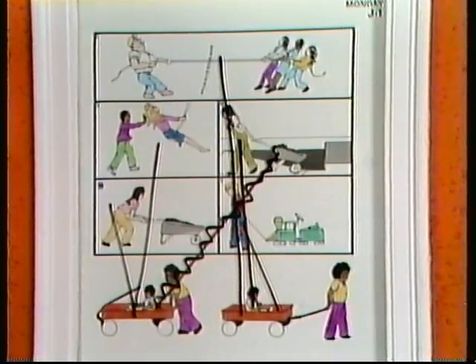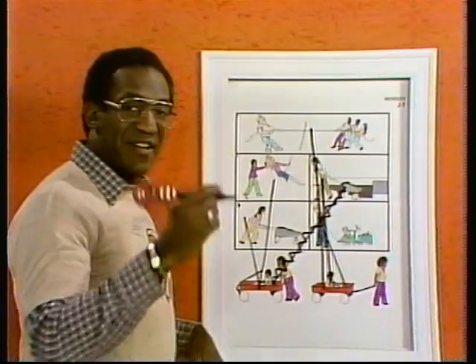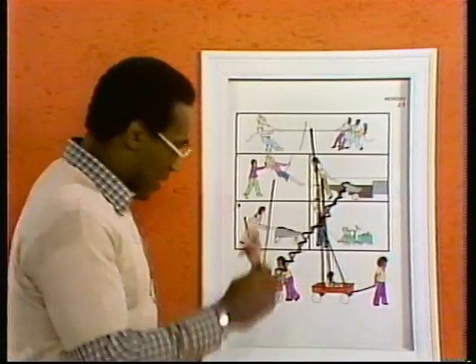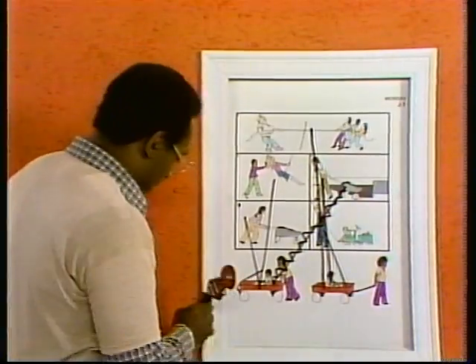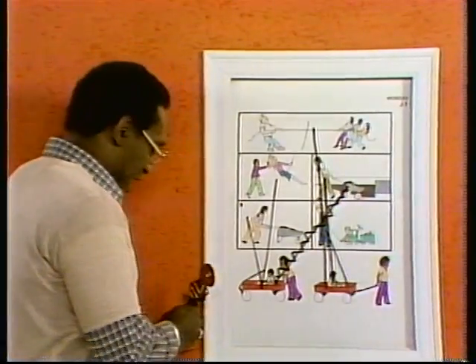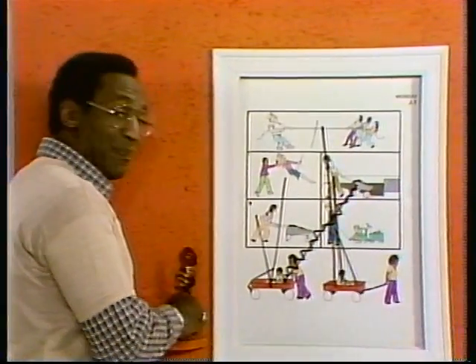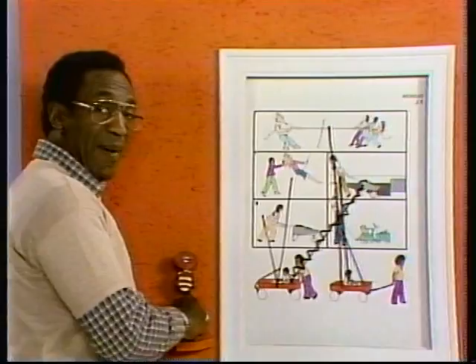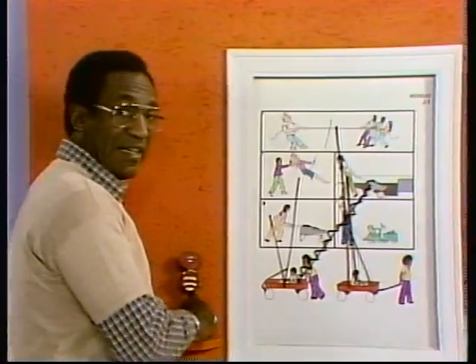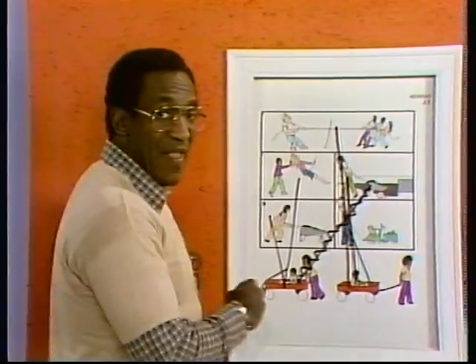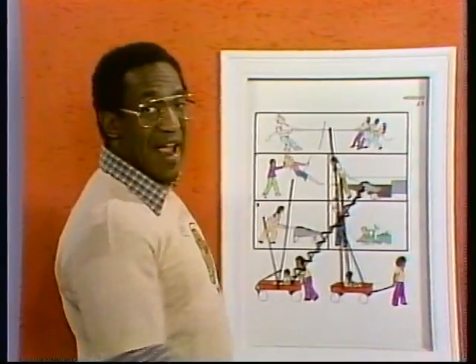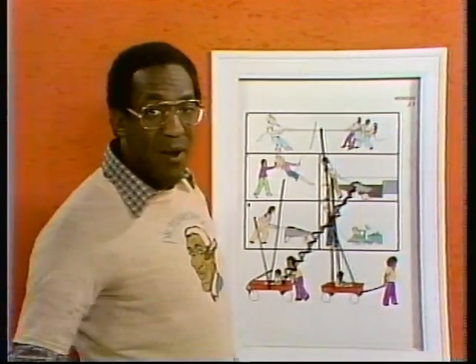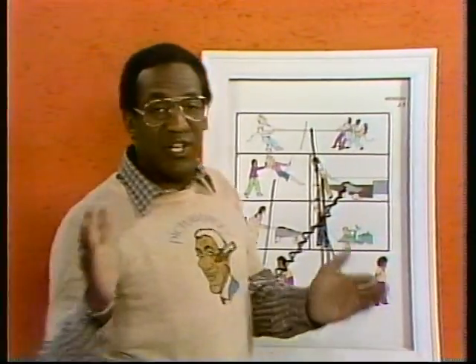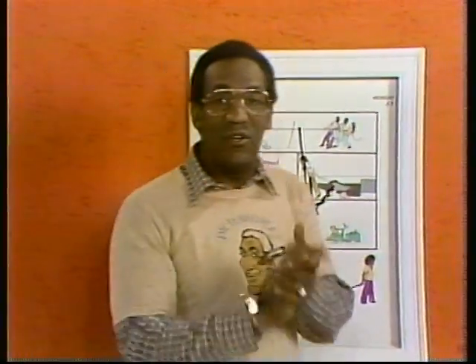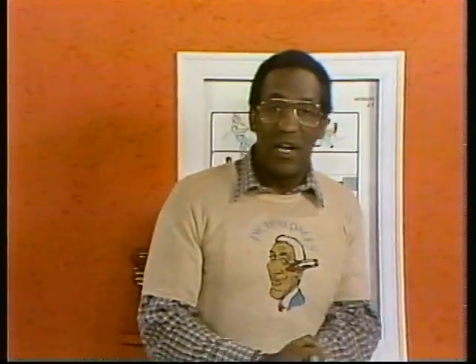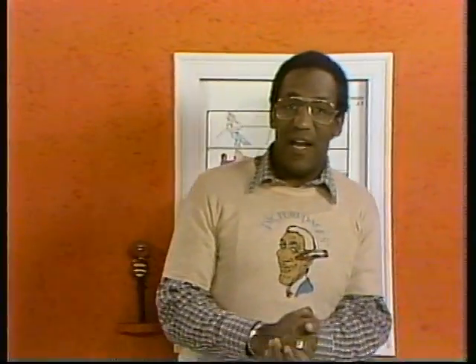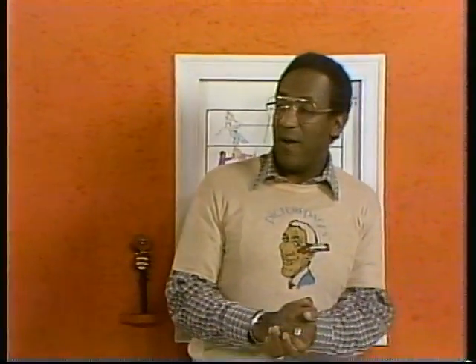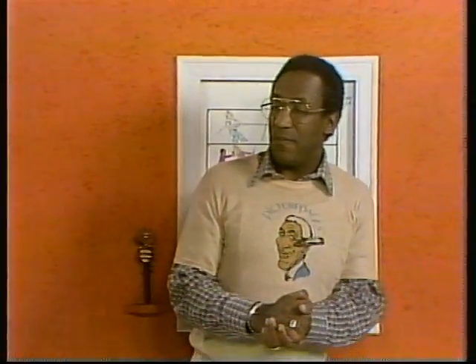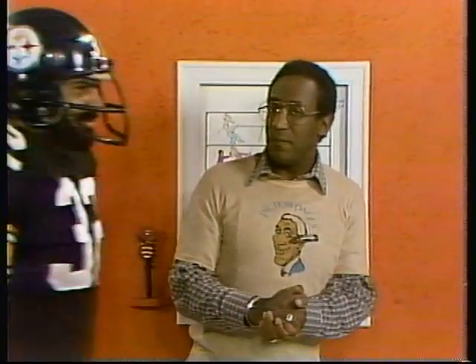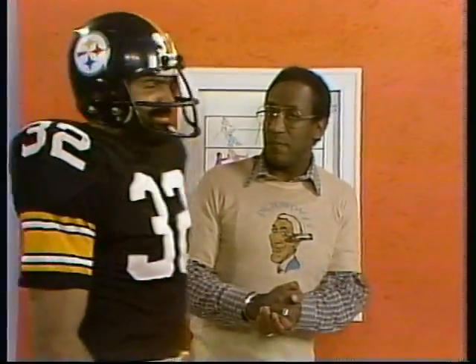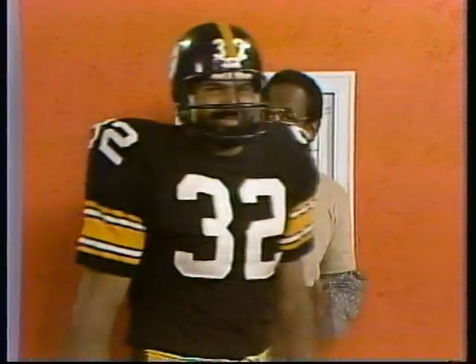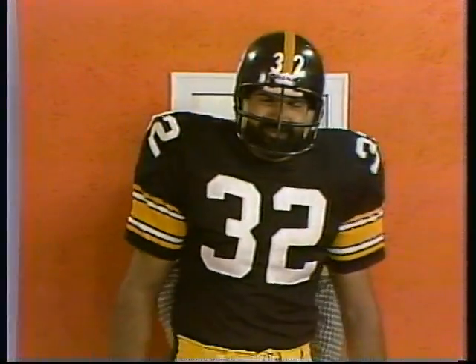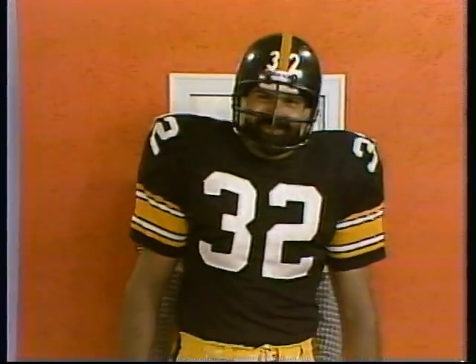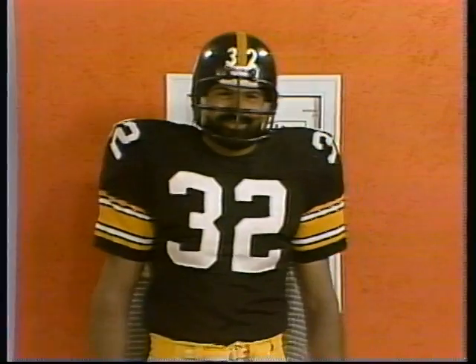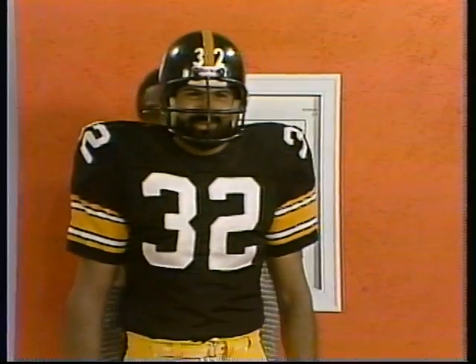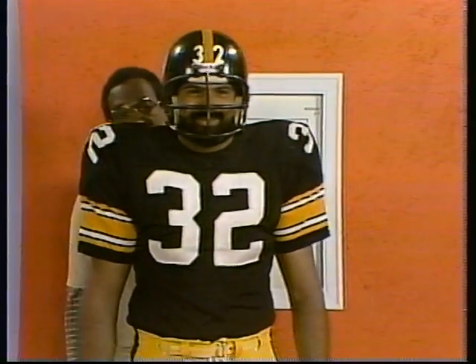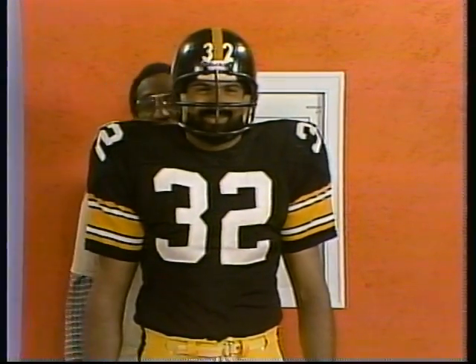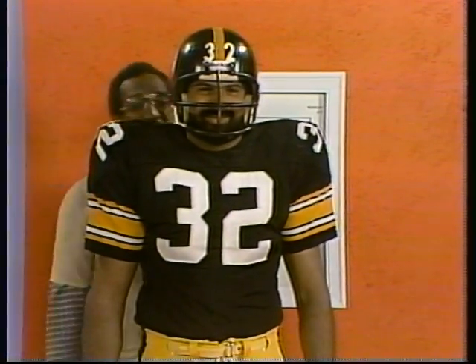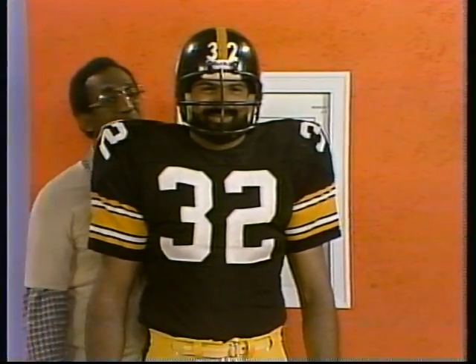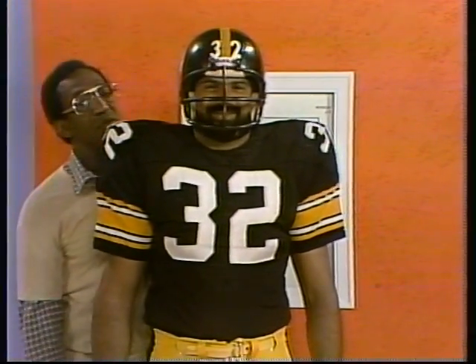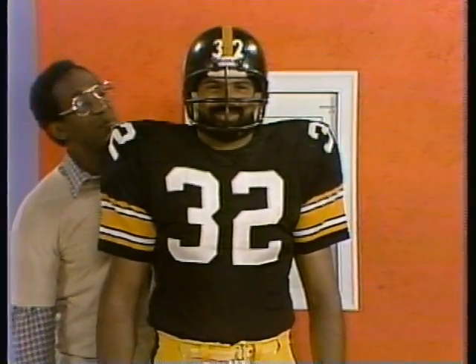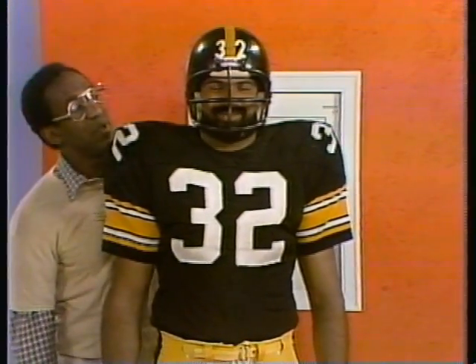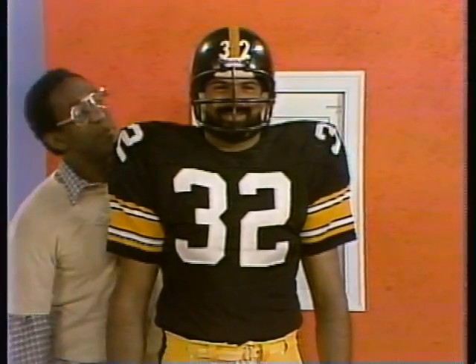And that's it for today's picture page. And I will see you later. Sir, would you kind of move, please?